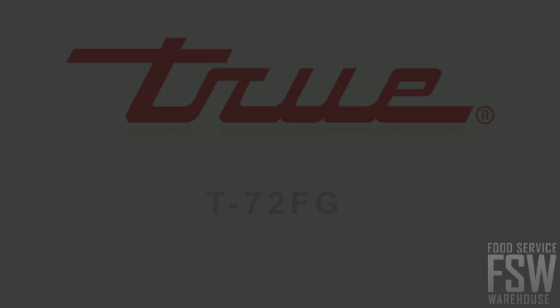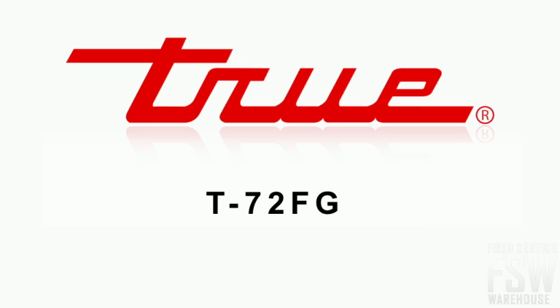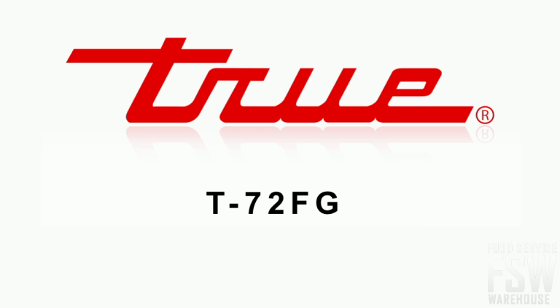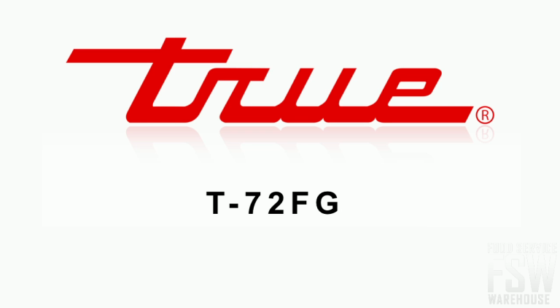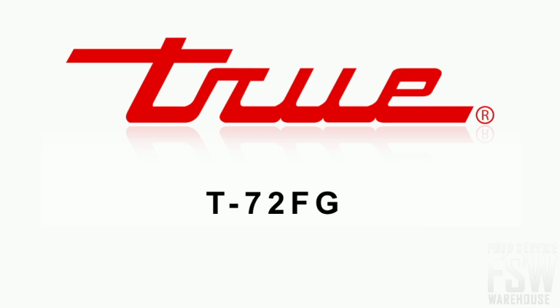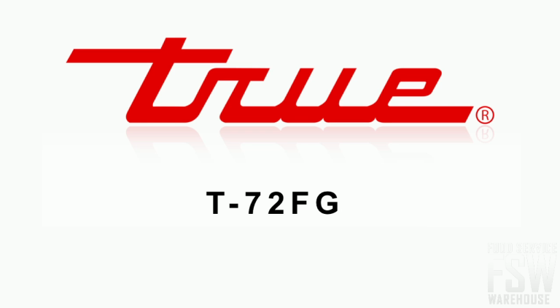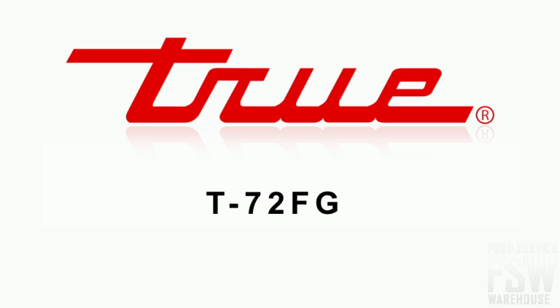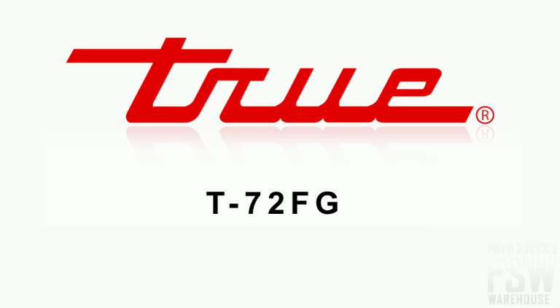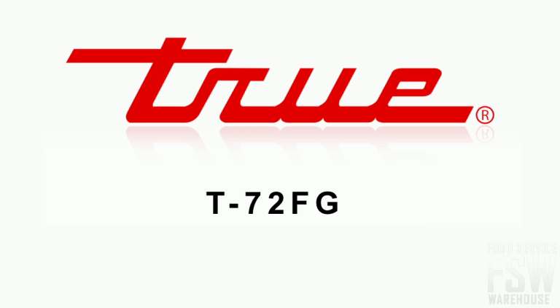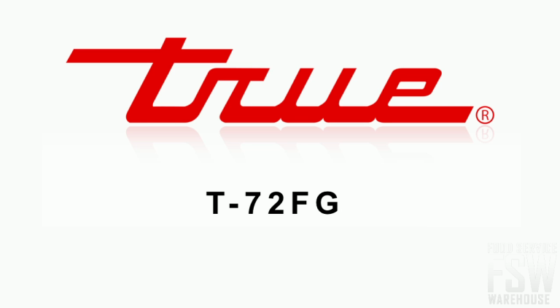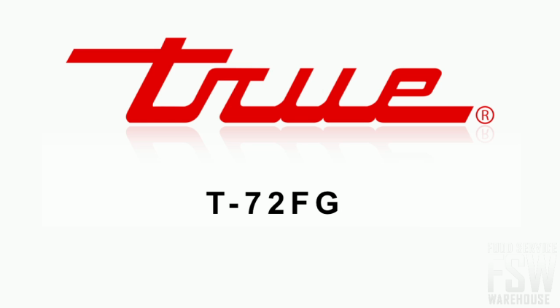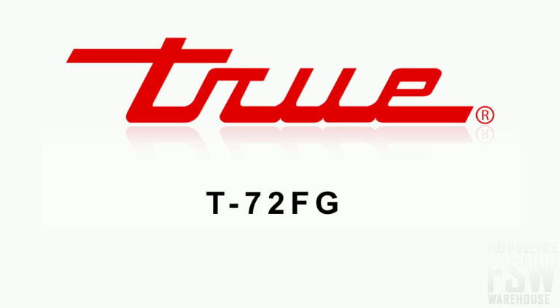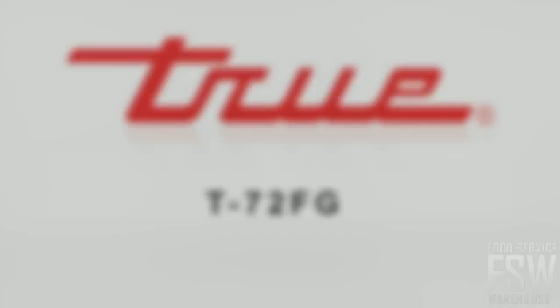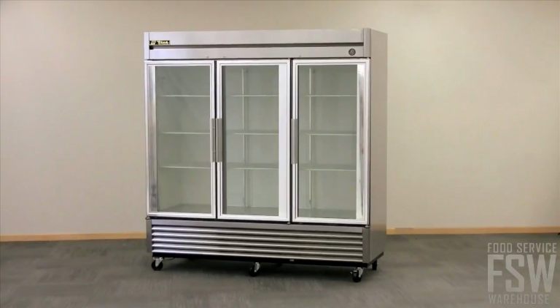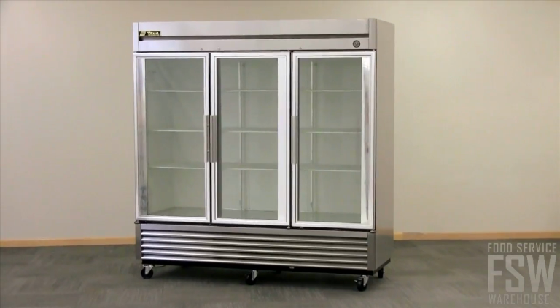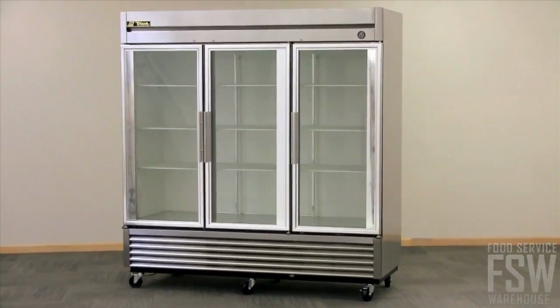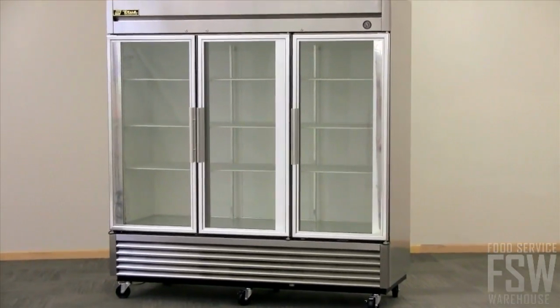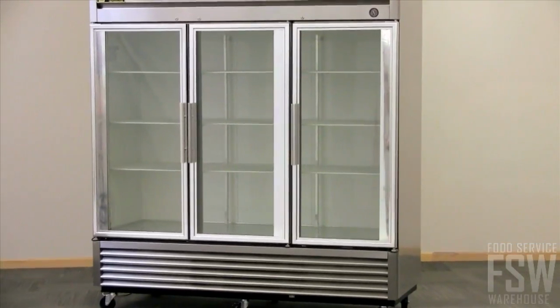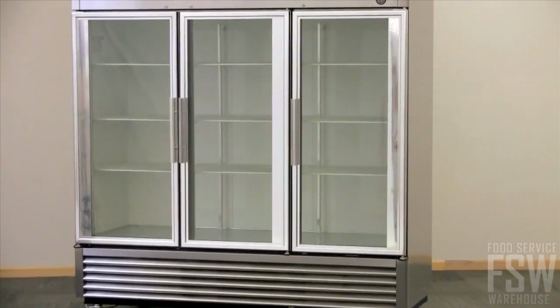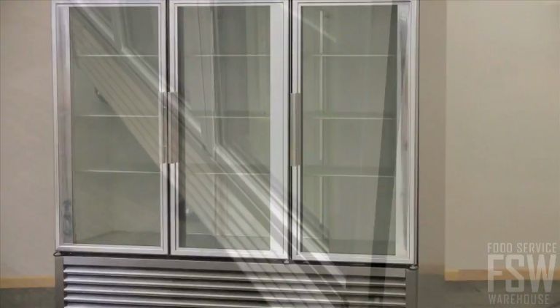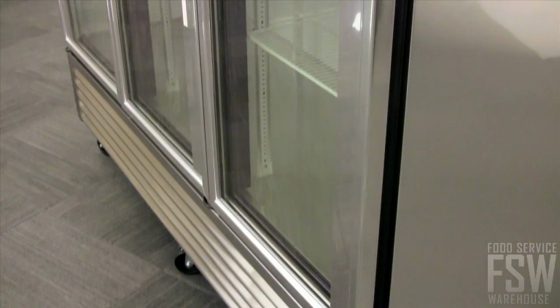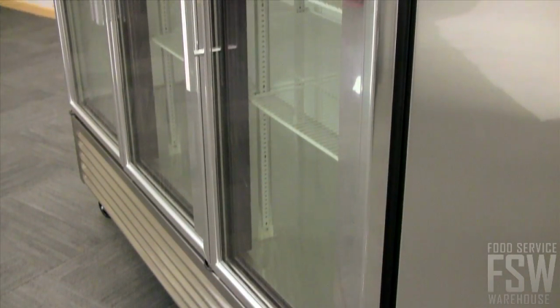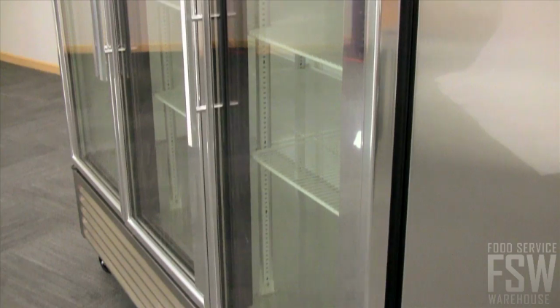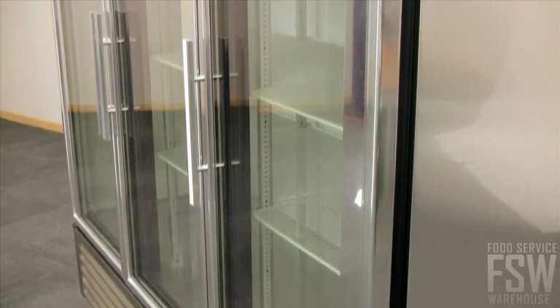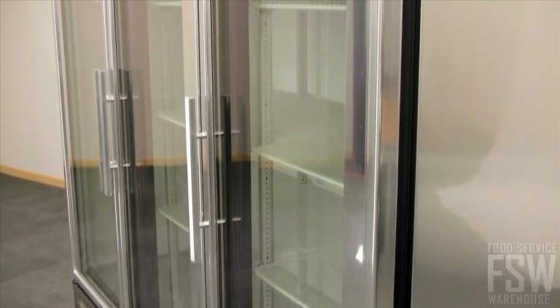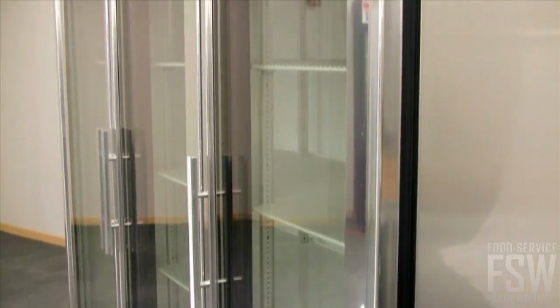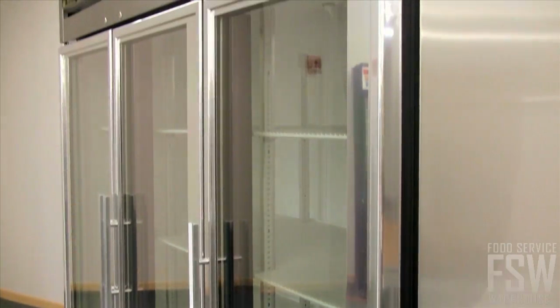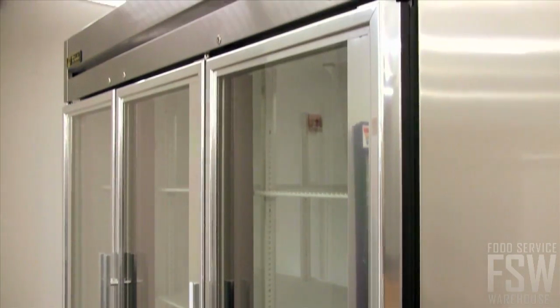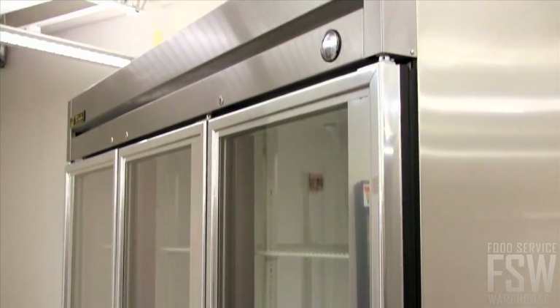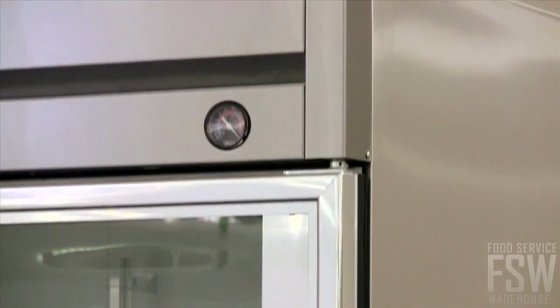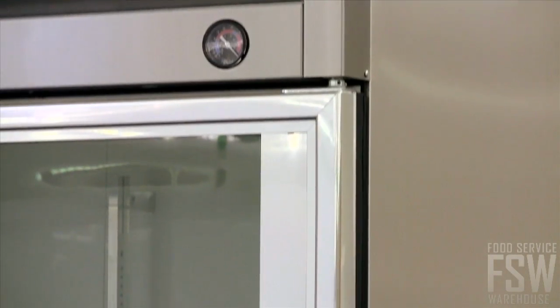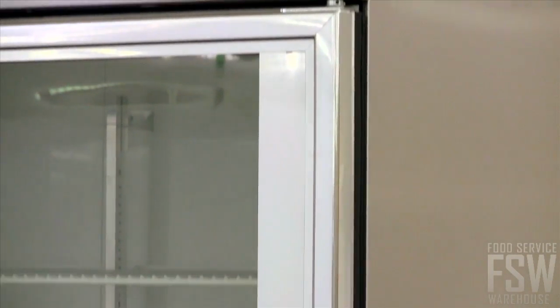This is the True T72FG 79-inch glass door reach-in freezer. The exterior of the freezer is protected with durable stainless steel on the front, sides, and top, and a matching anodized aluminum covers the back.